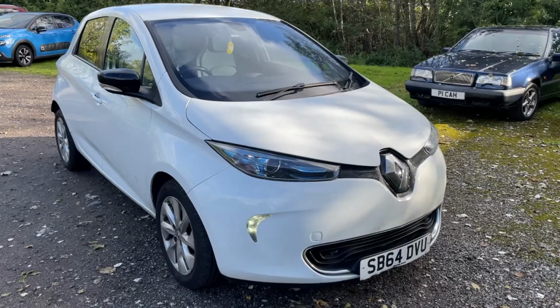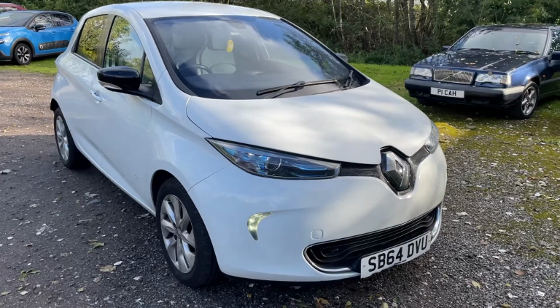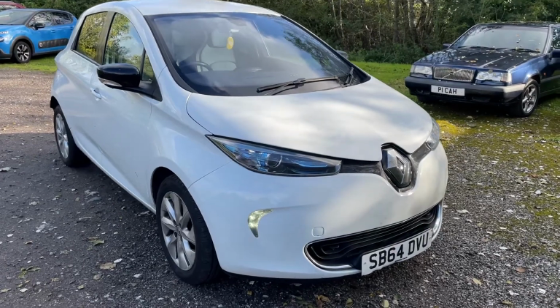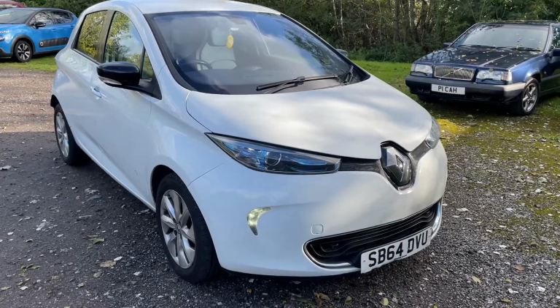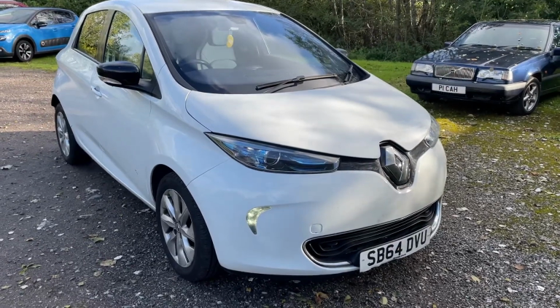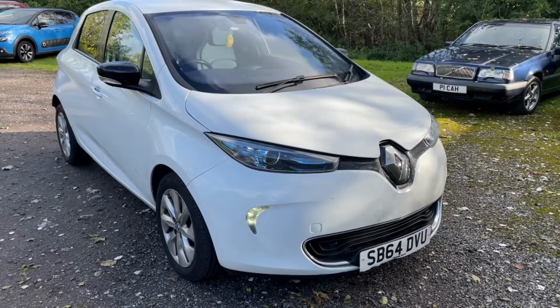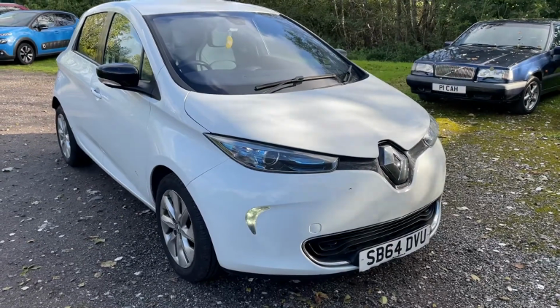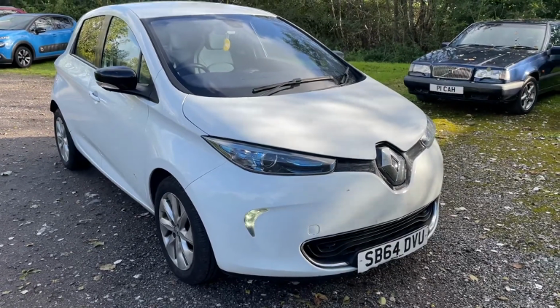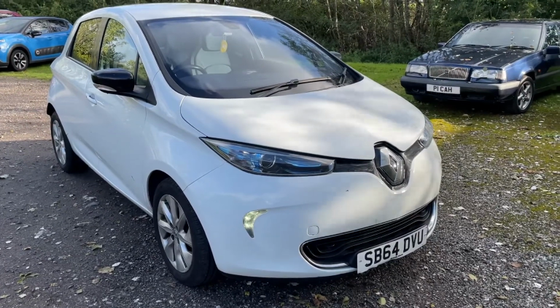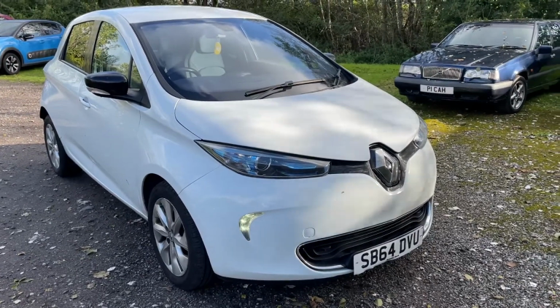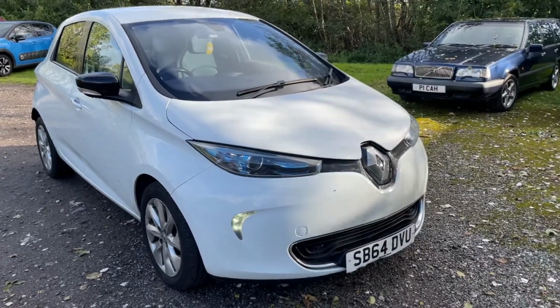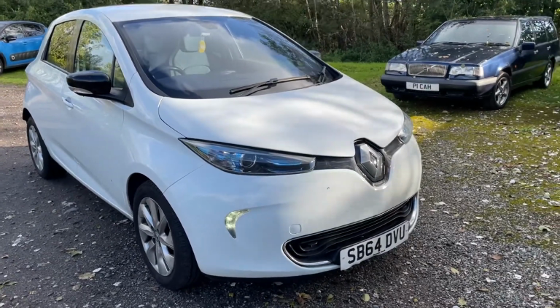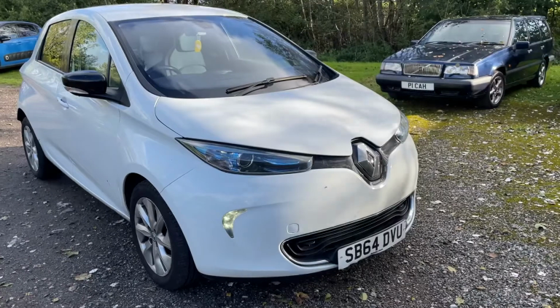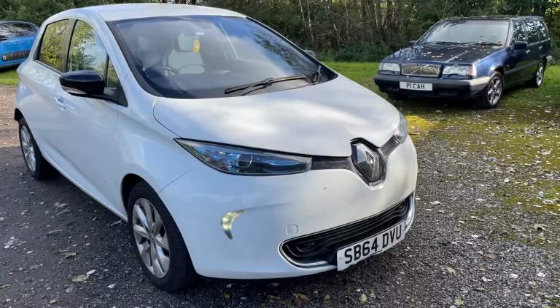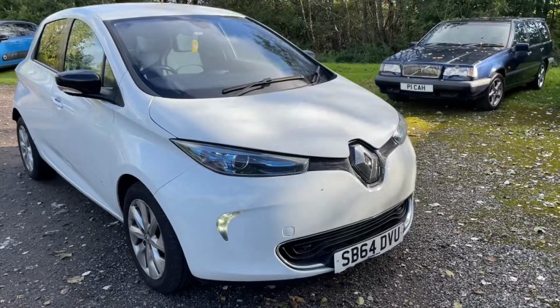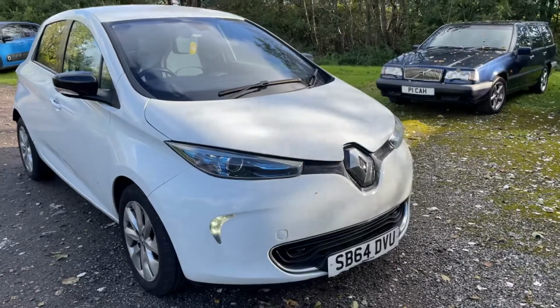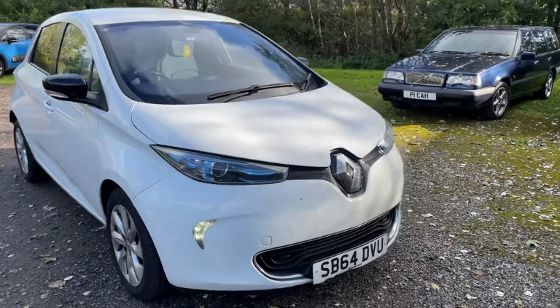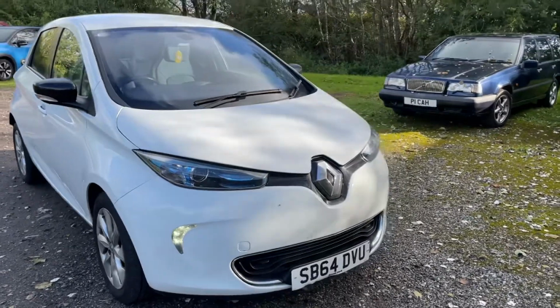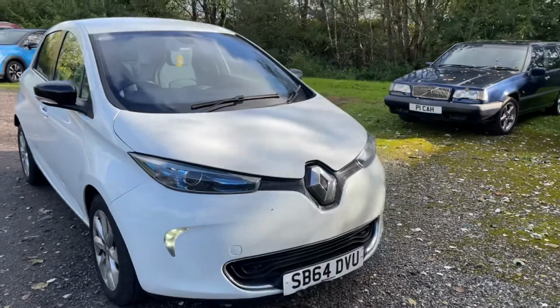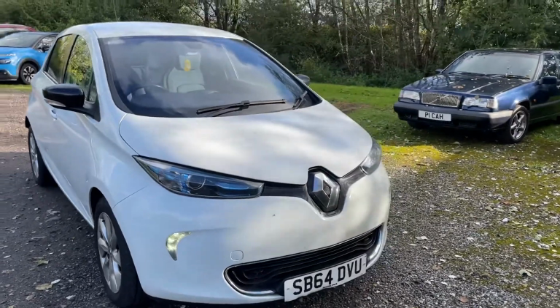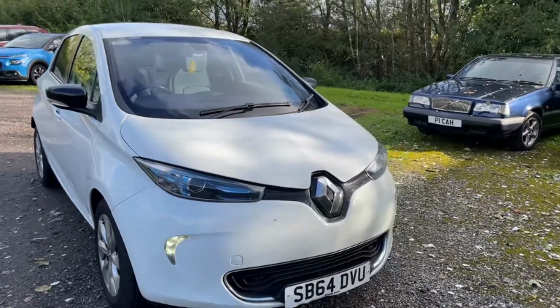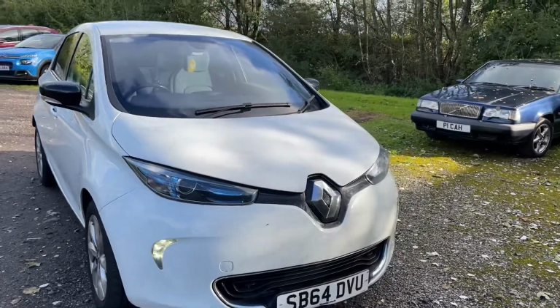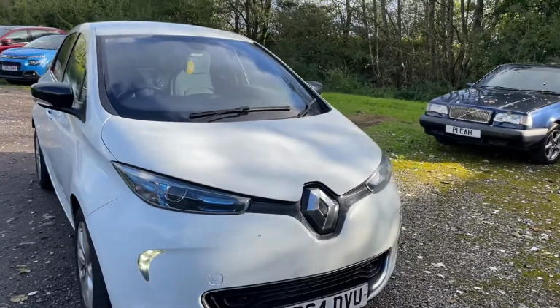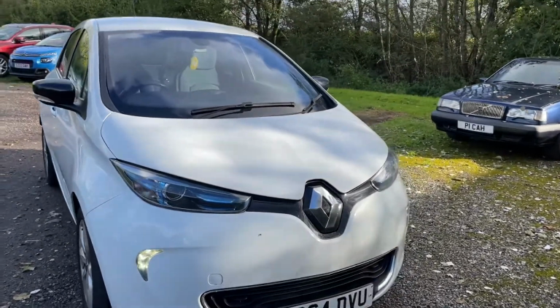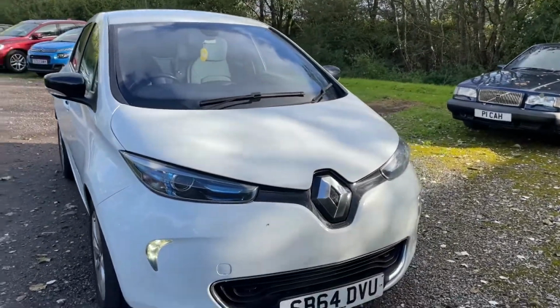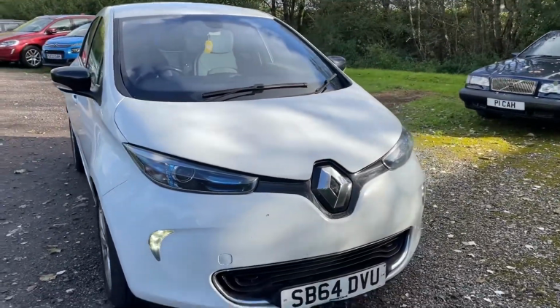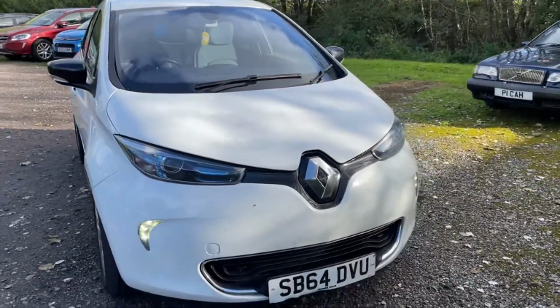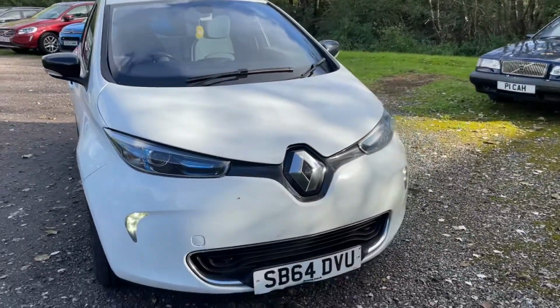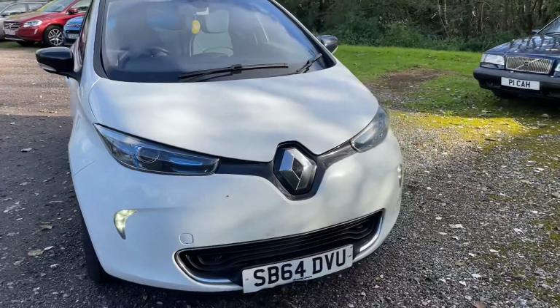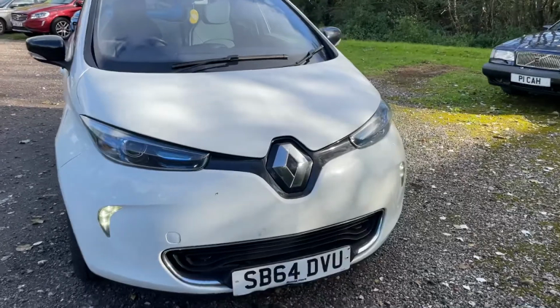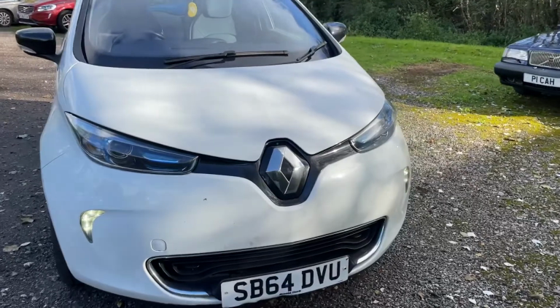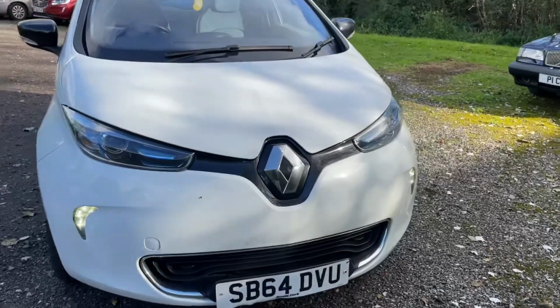We have a Zoe Dynamique Intense, it's done 36,000 miles. The battery has been purchased — there's no lease on the battery at all.